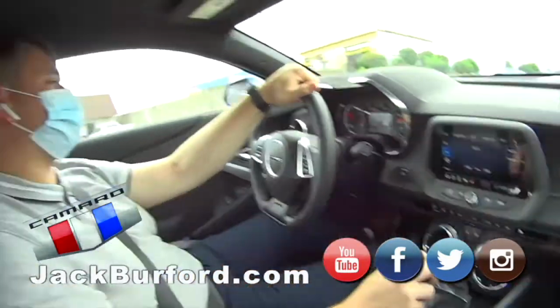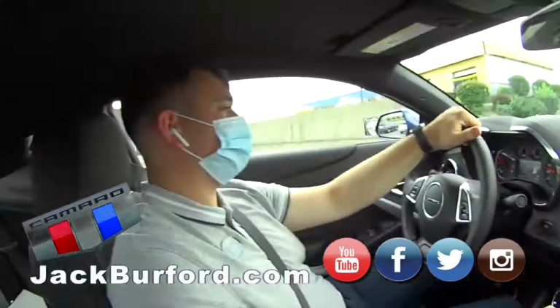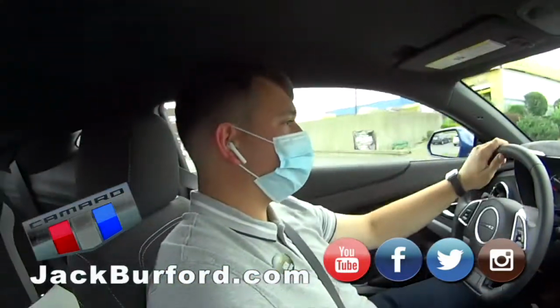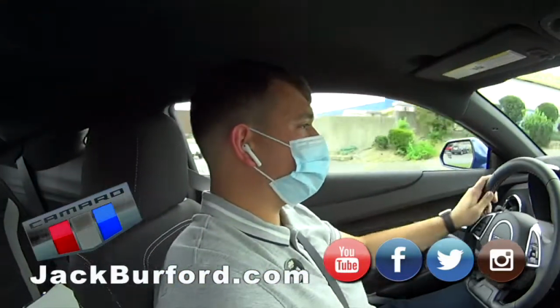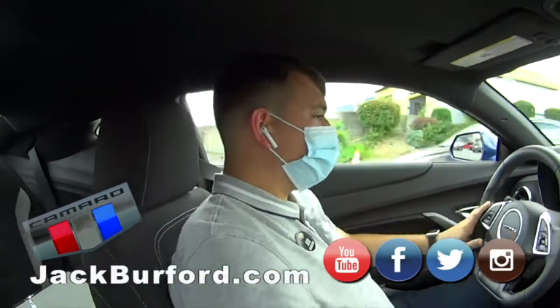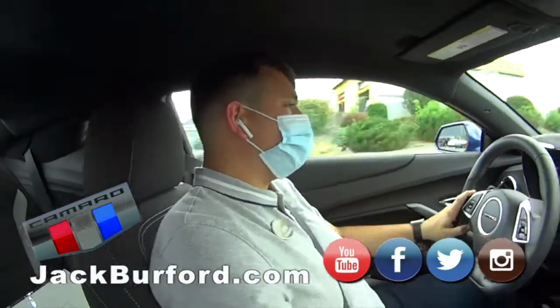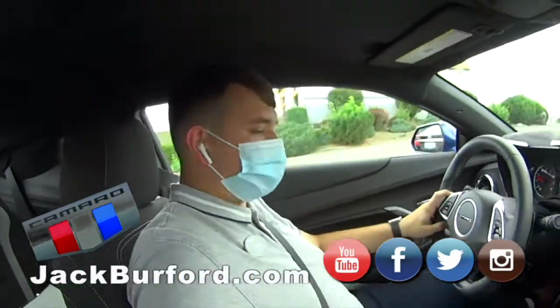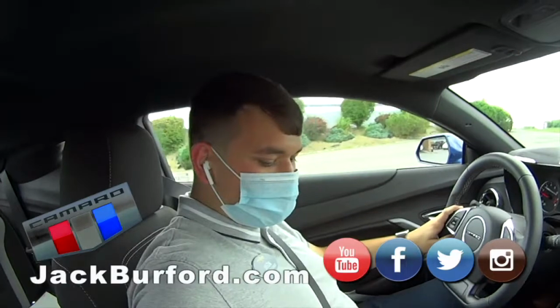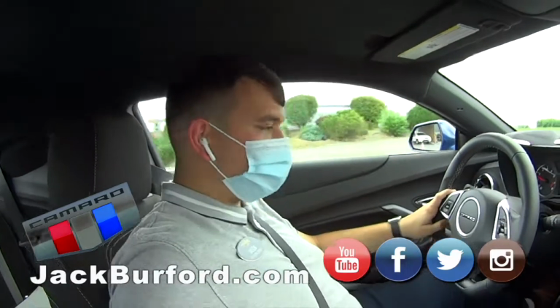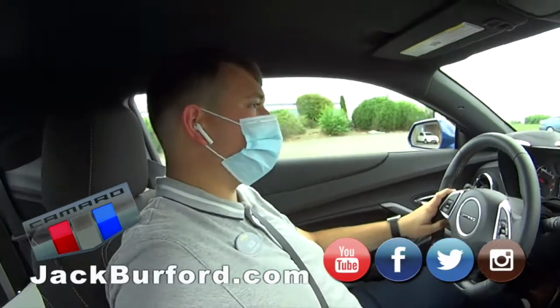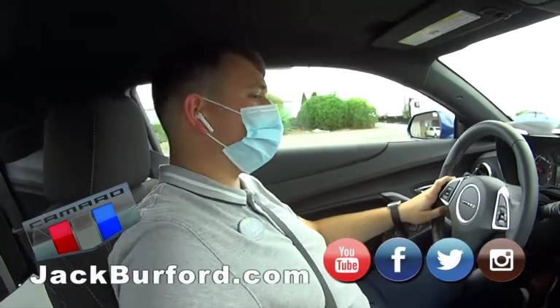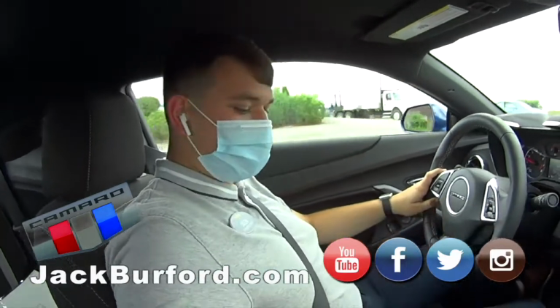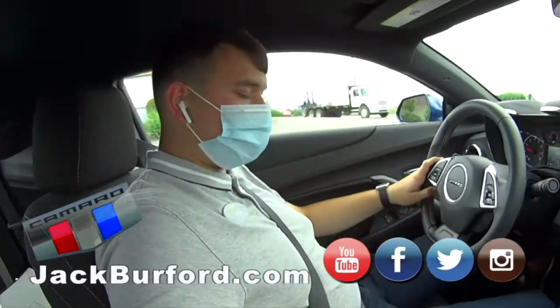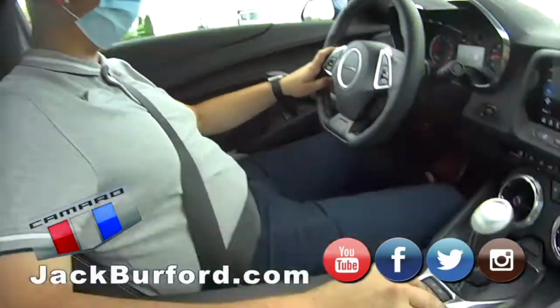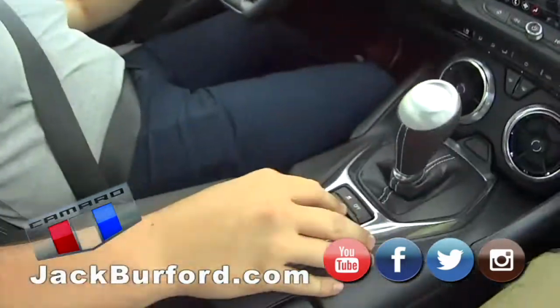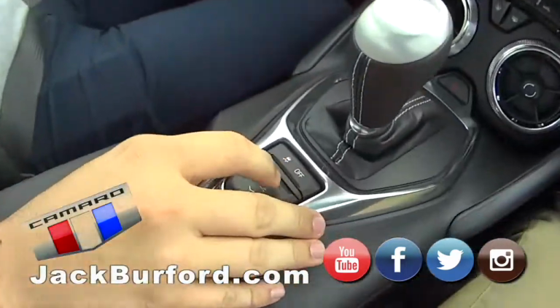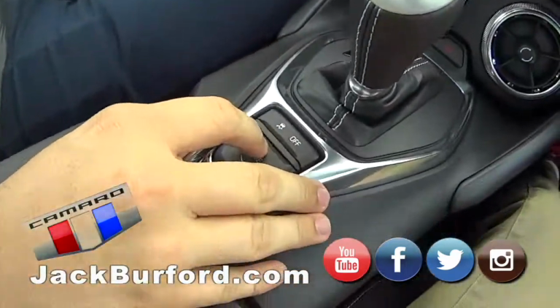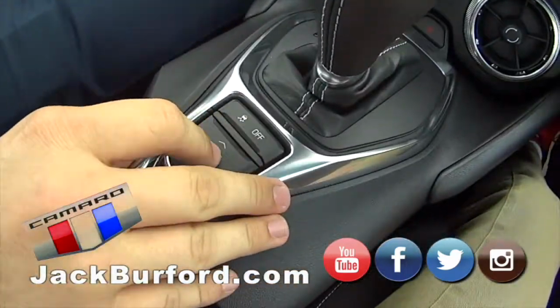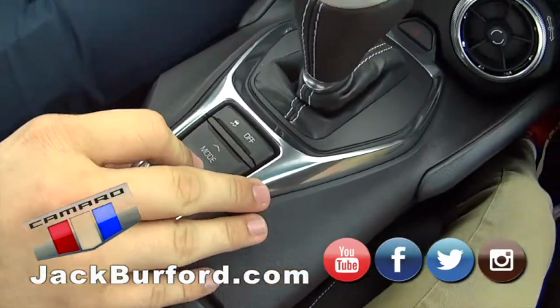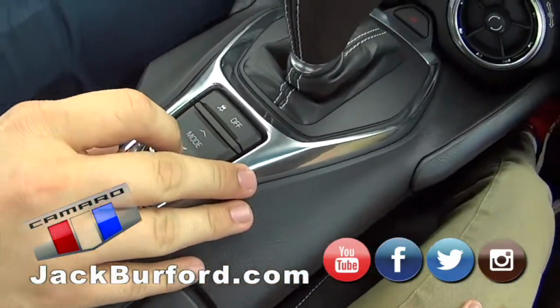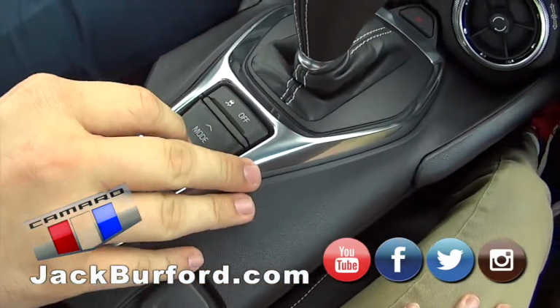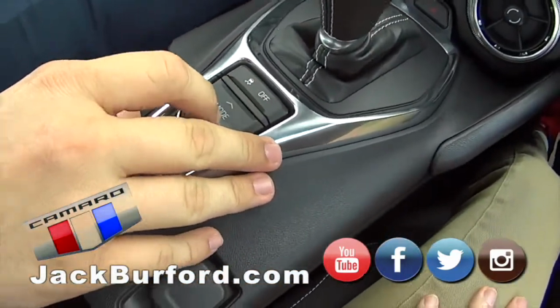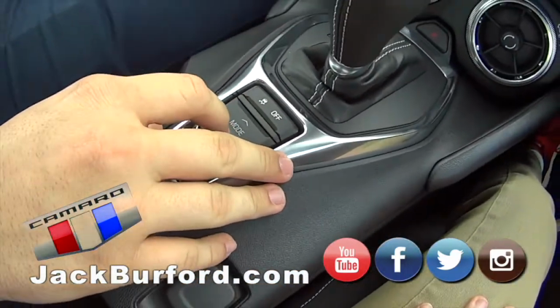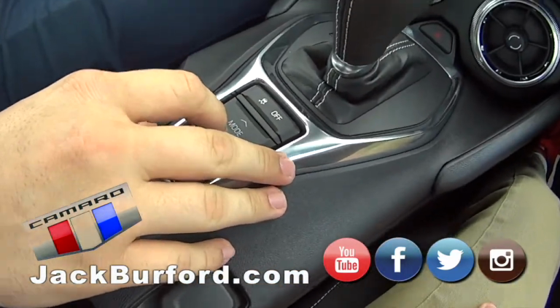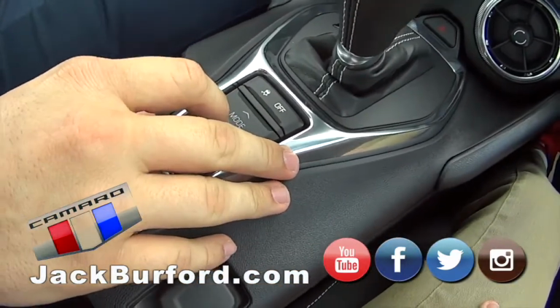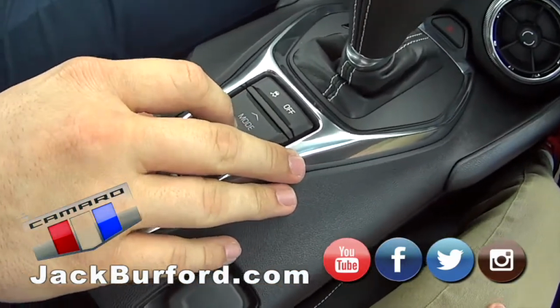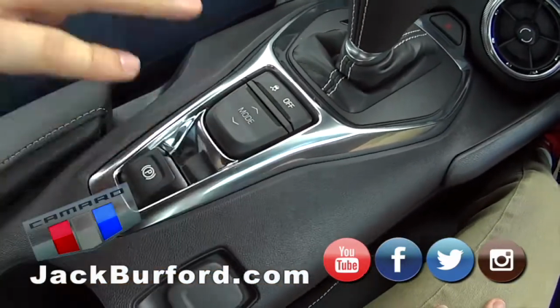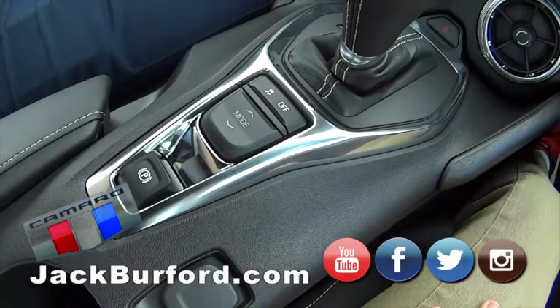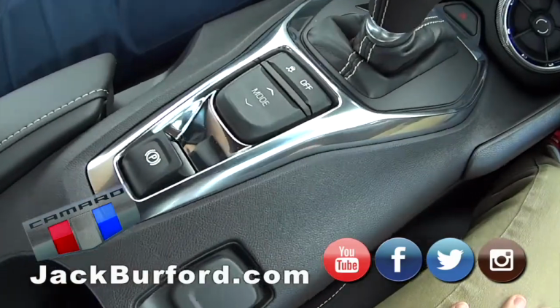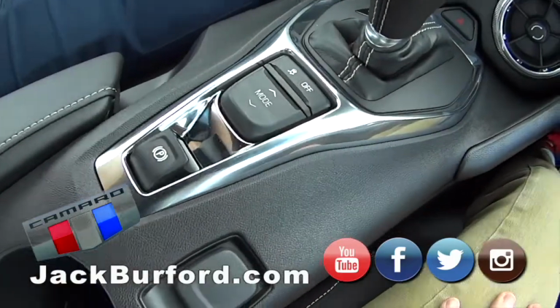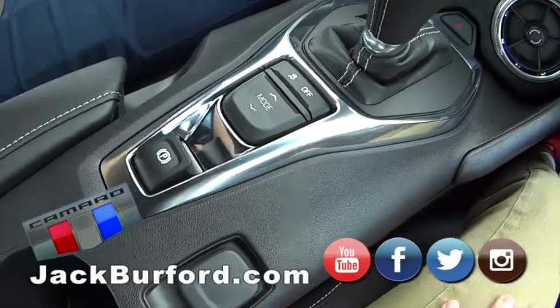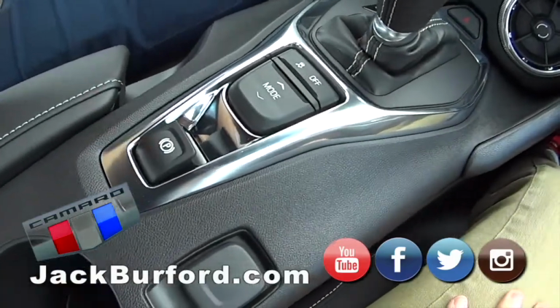What mode you got it in? Right now we're in sport. You actually have three different ones that you can change on the fly — you got tour, sport, and a snow/ice mode.